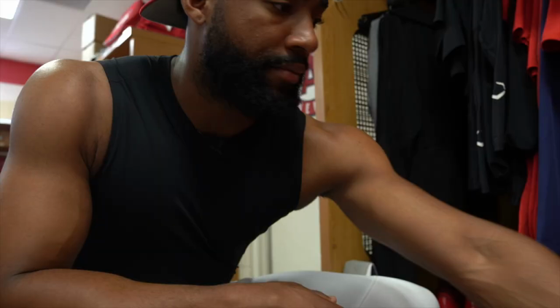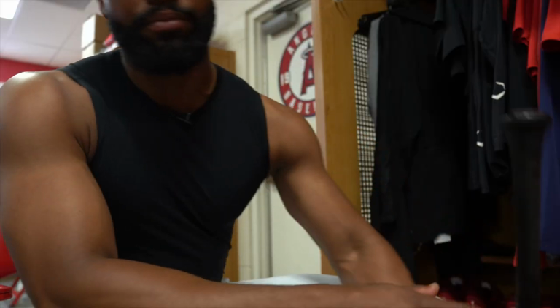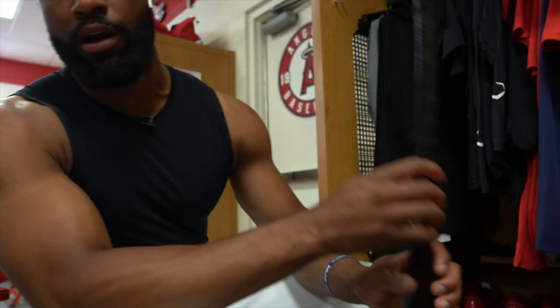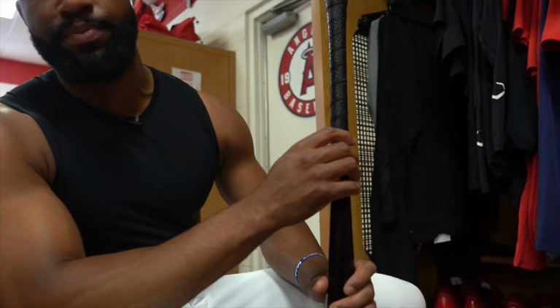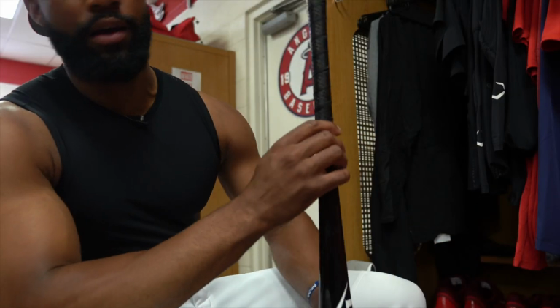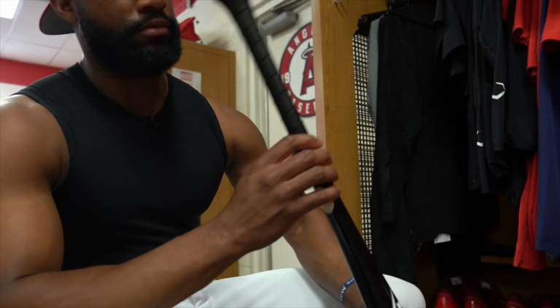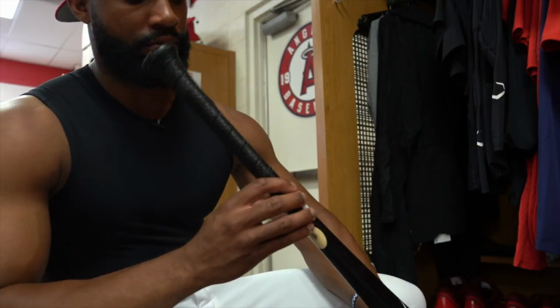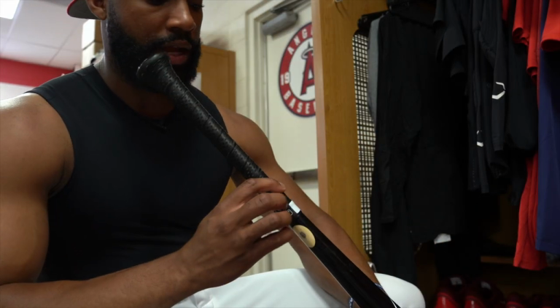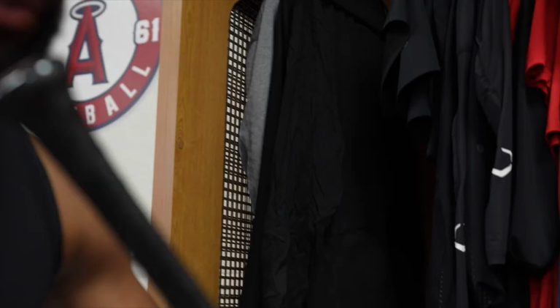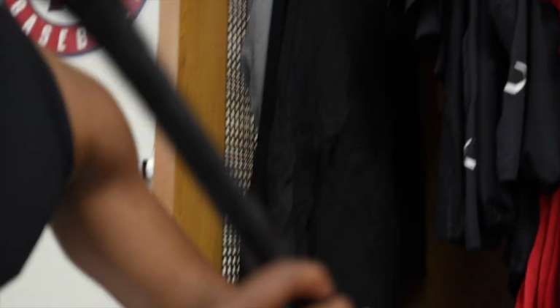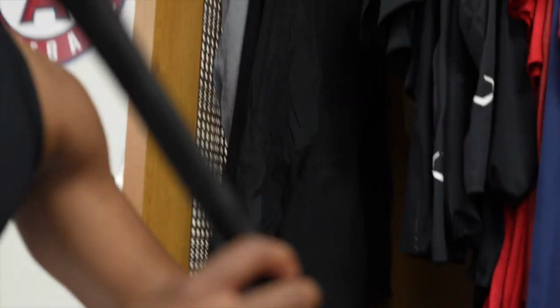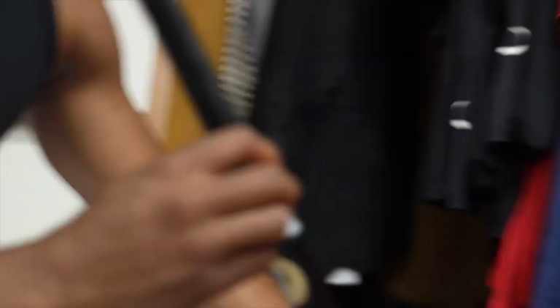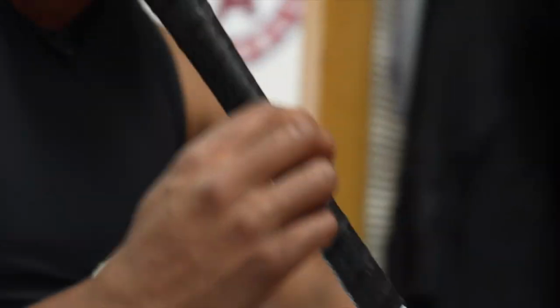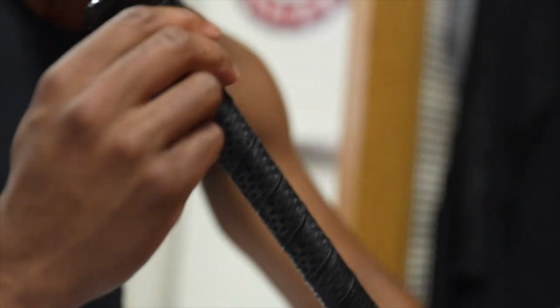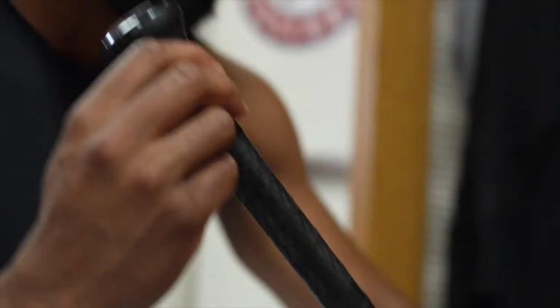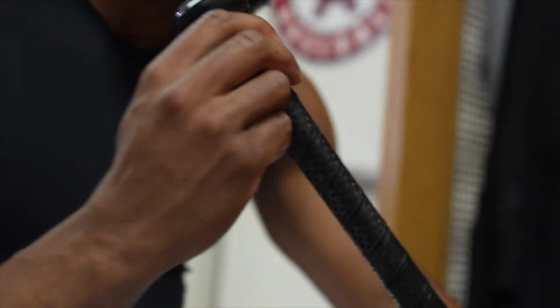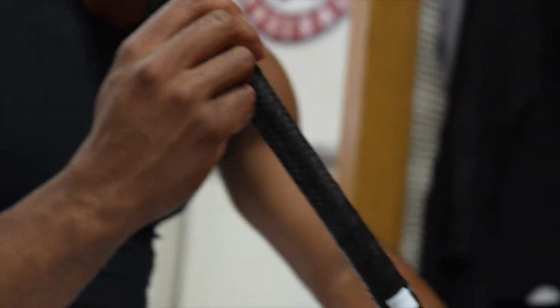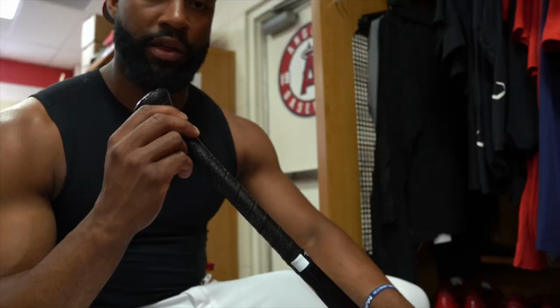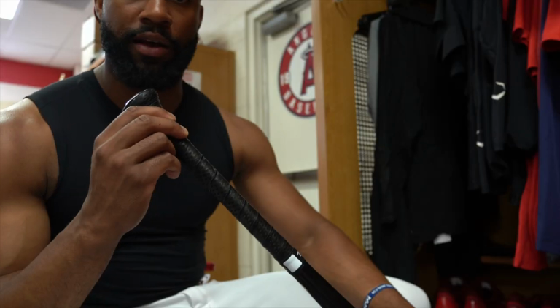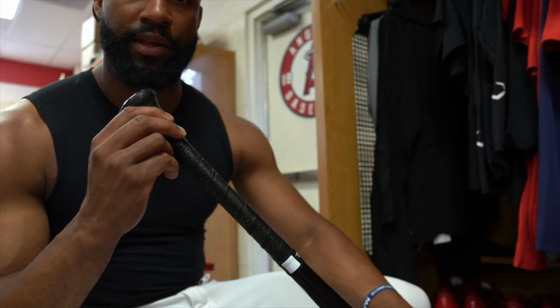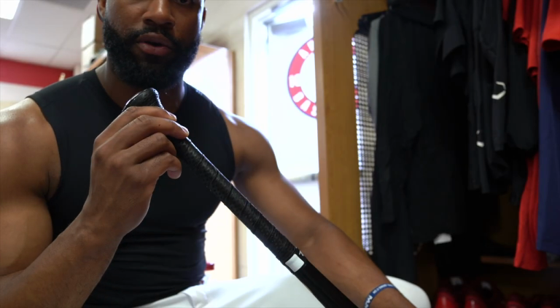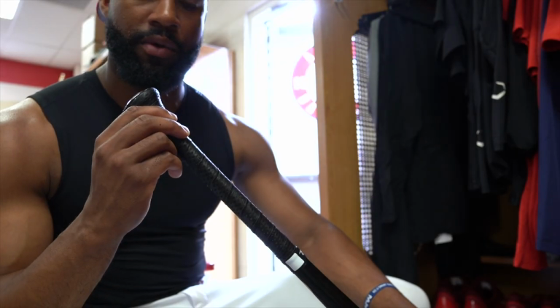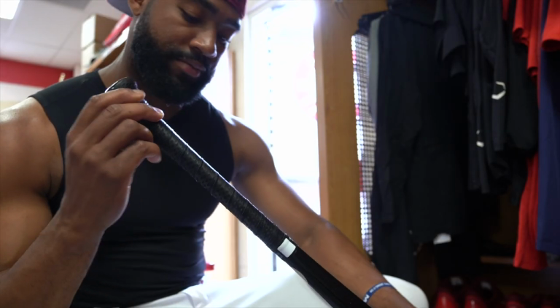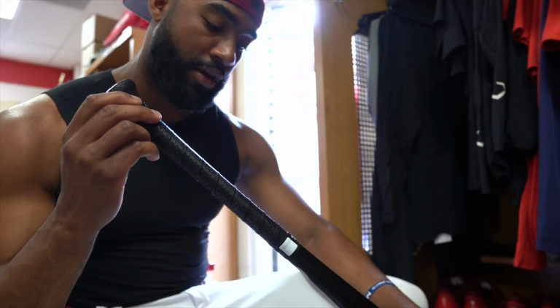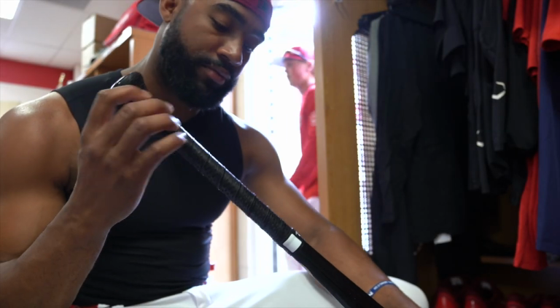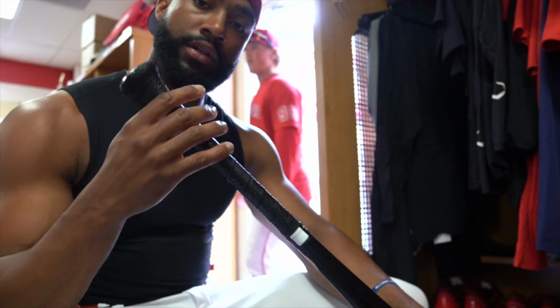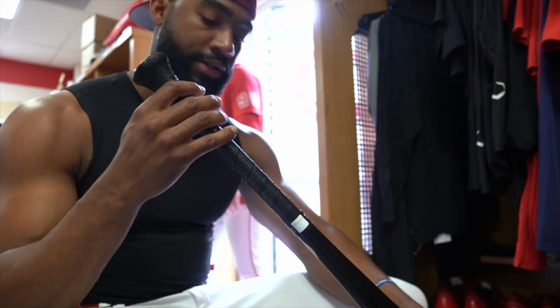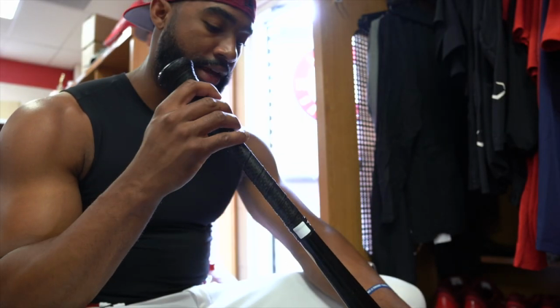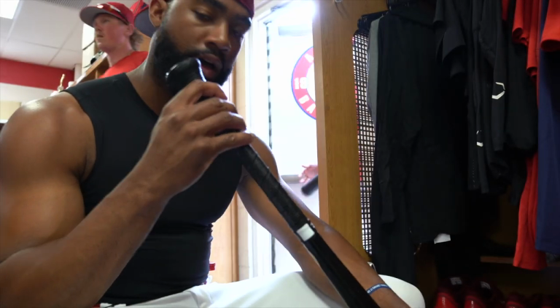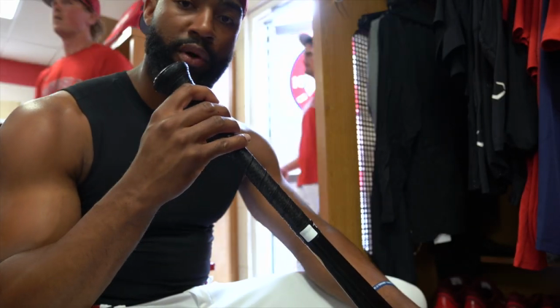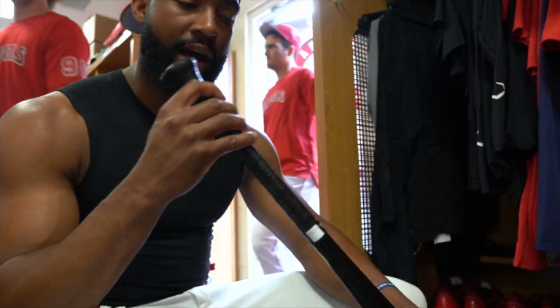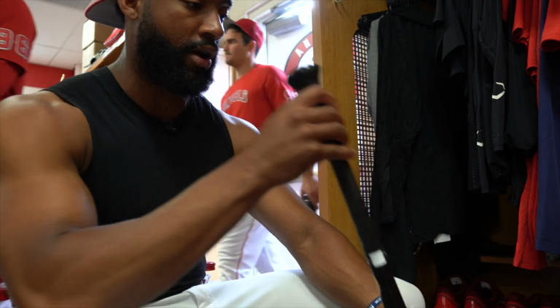And on this bat, I've got the Lizard Skin, of course. I can't wear the gloves without the grip, right? So, Lizard Skin 0.5 grip.